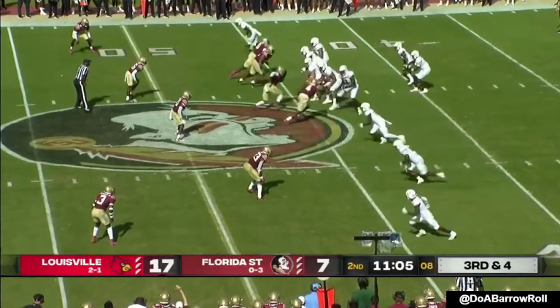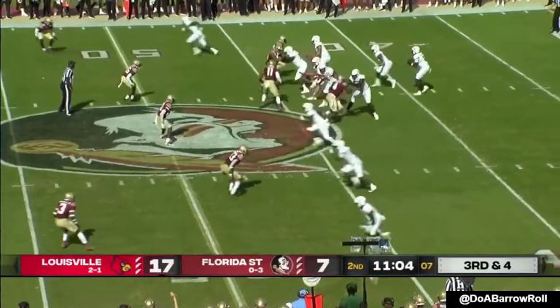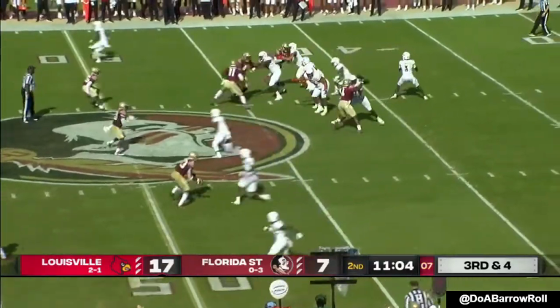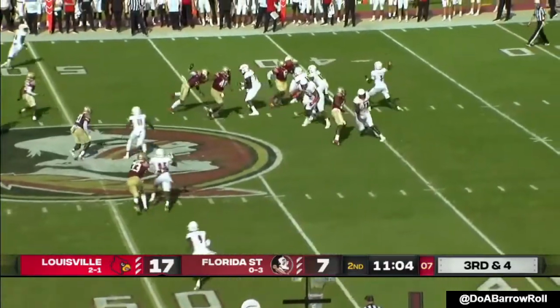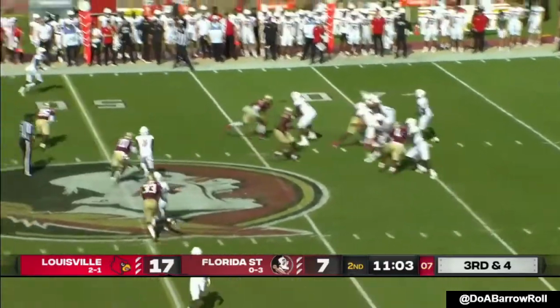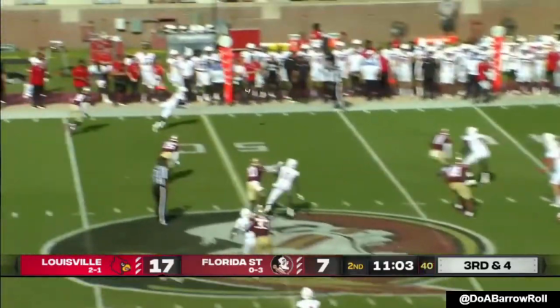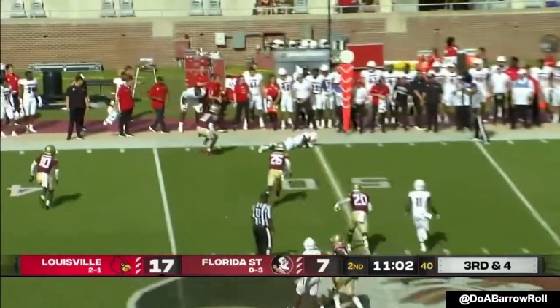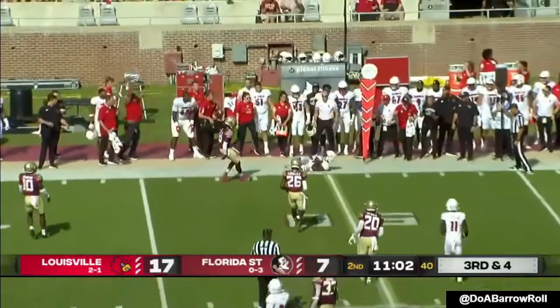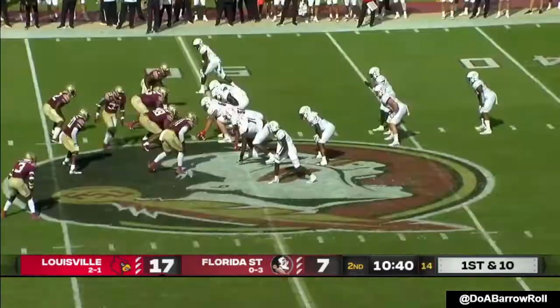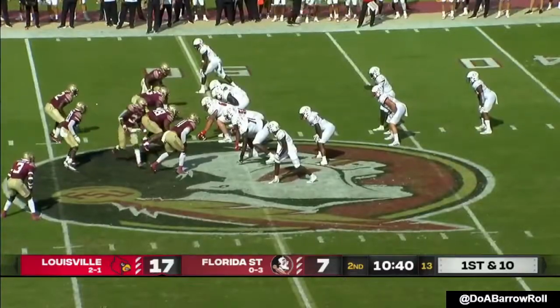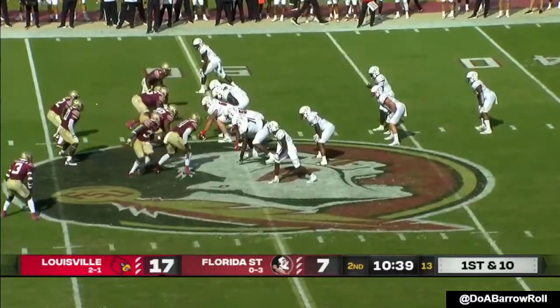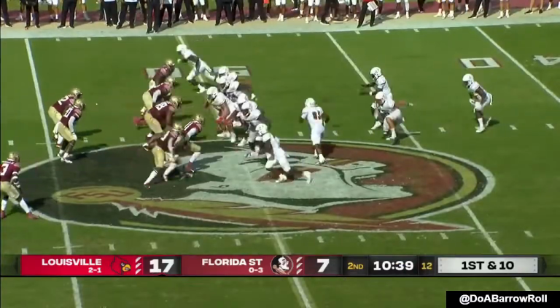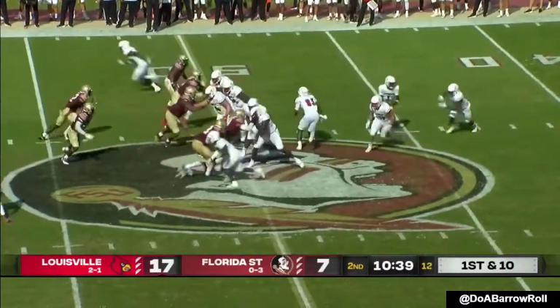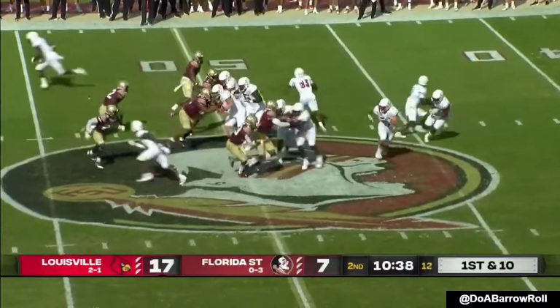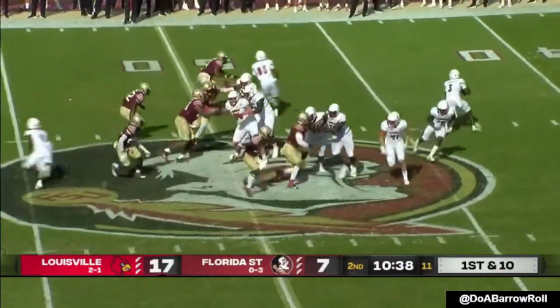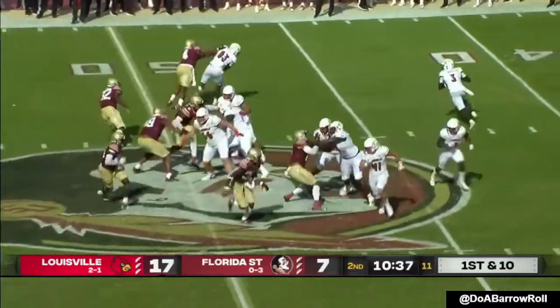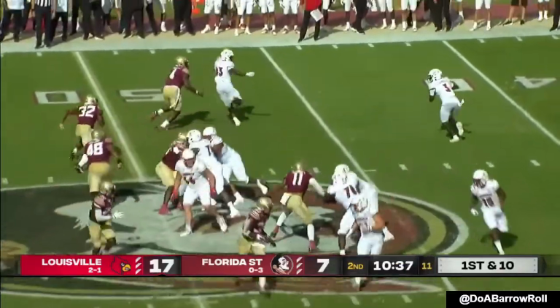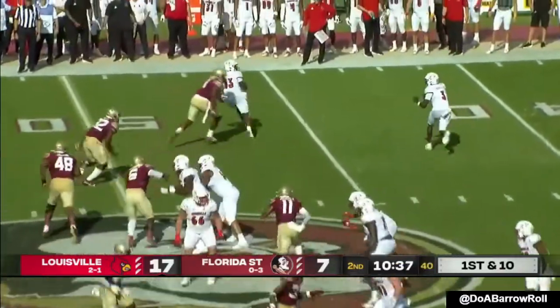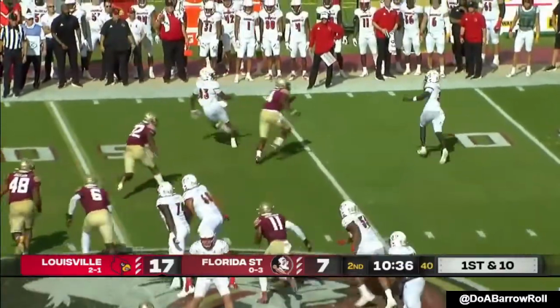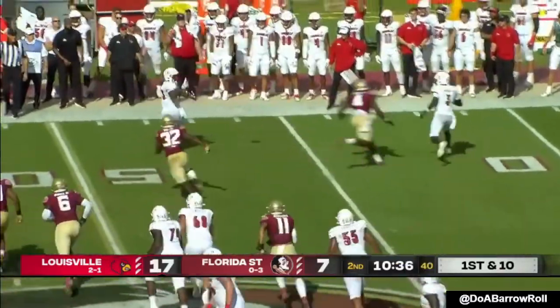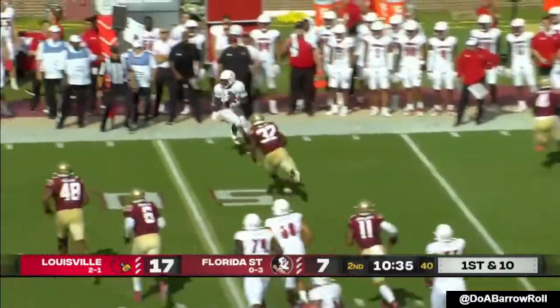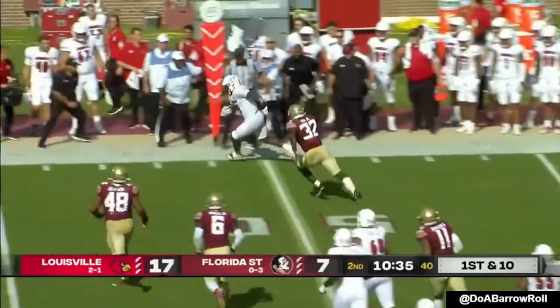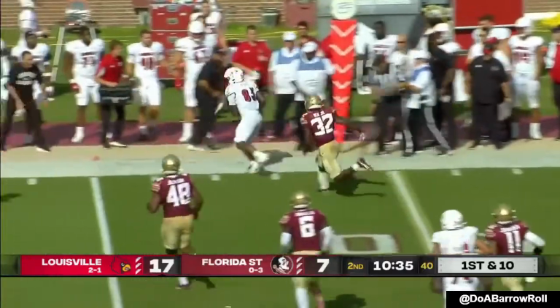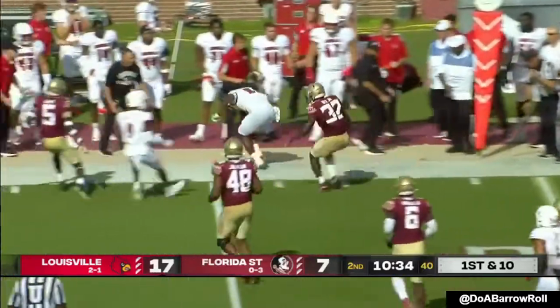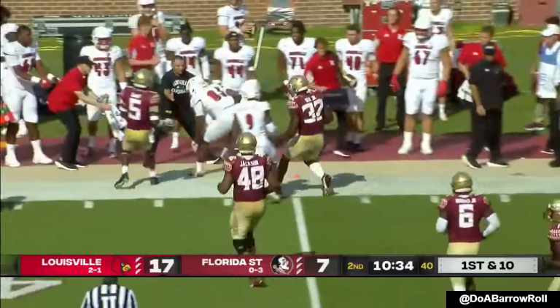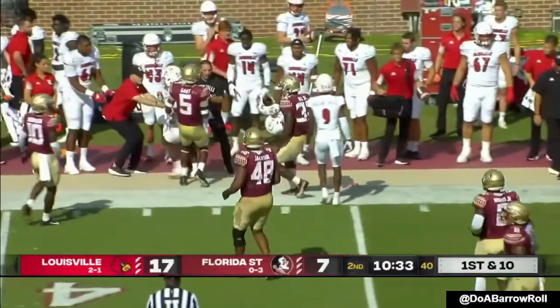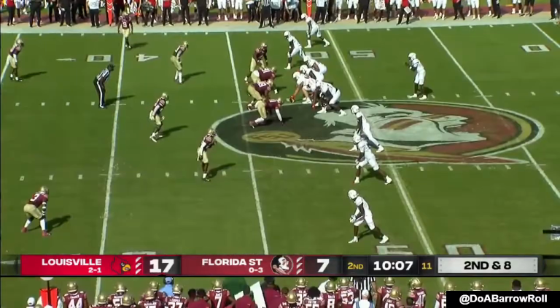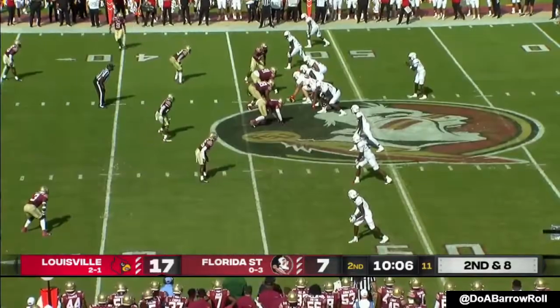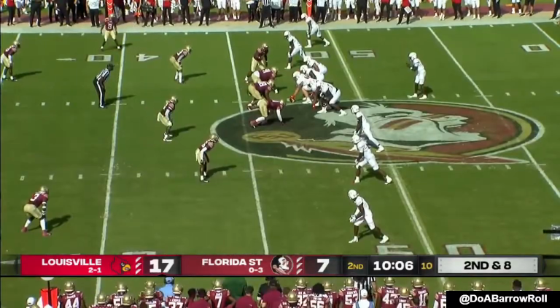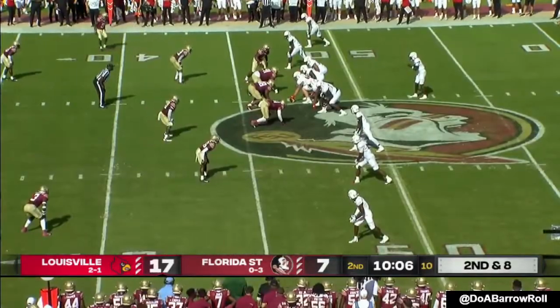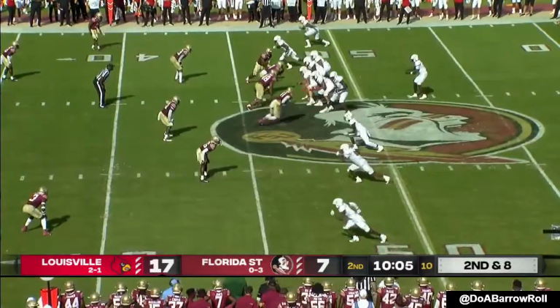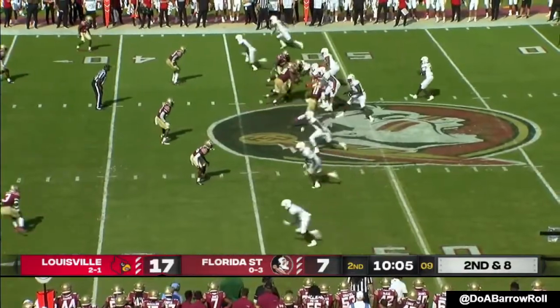Louisville four for five on third down. Cunningham off play action — Cunningham to Marshawn Ford, tiptoeing this passer. But you've got a run option on the scramble off that.